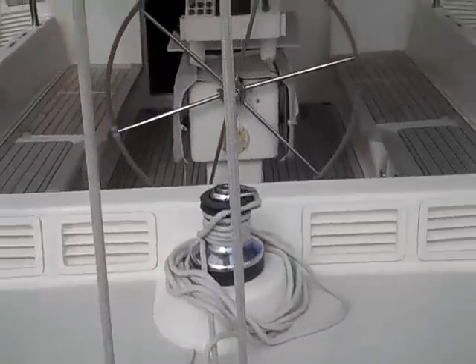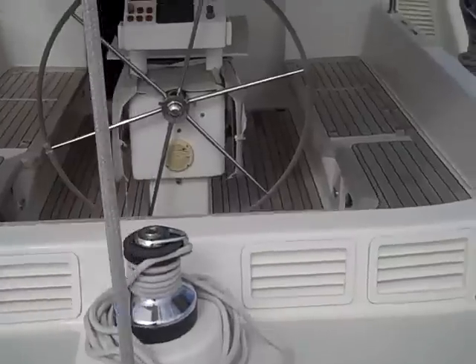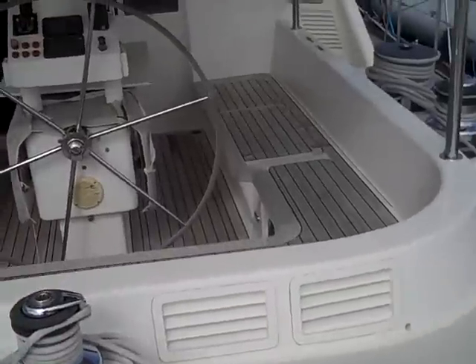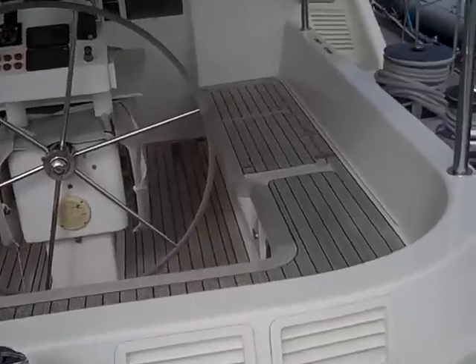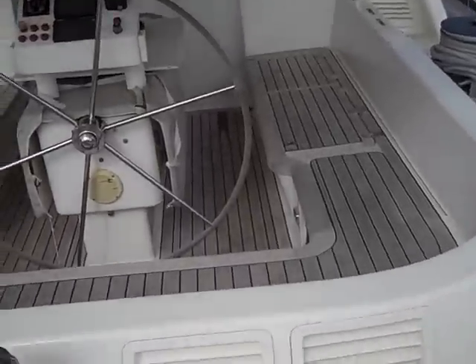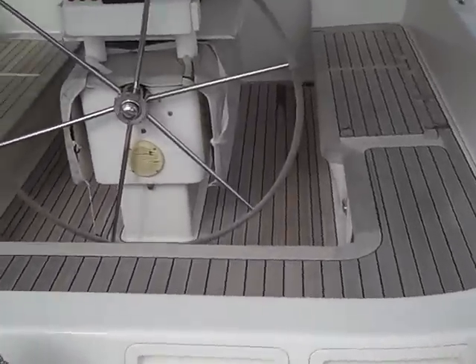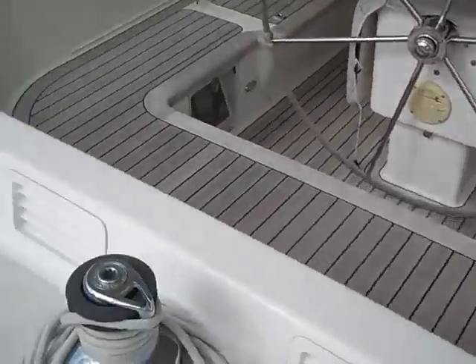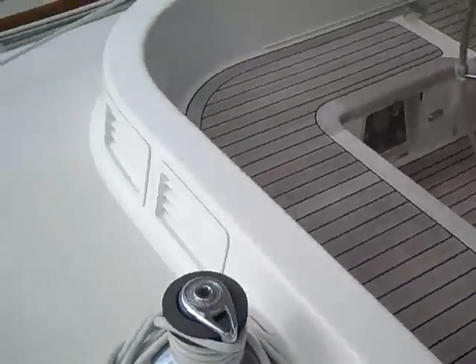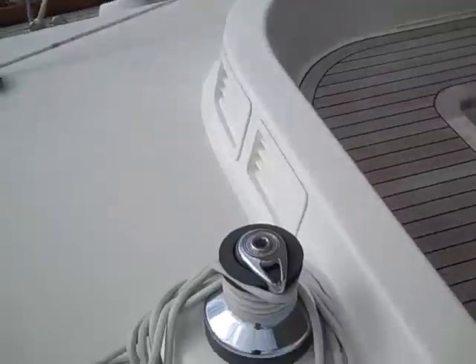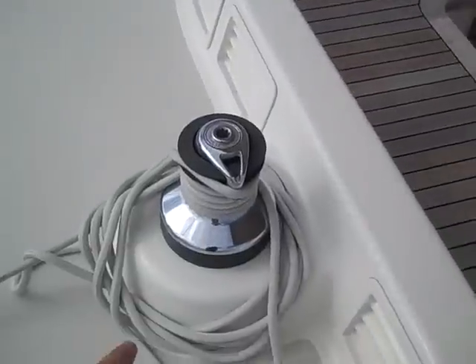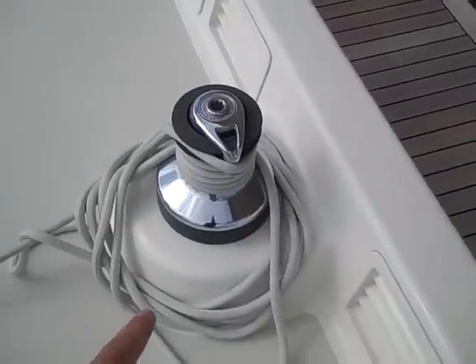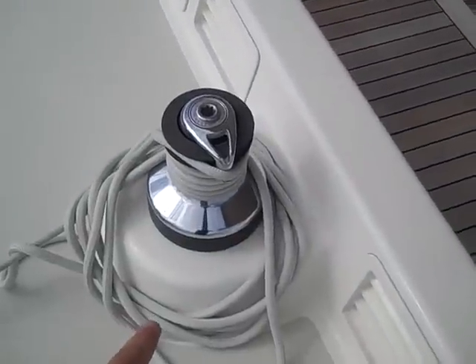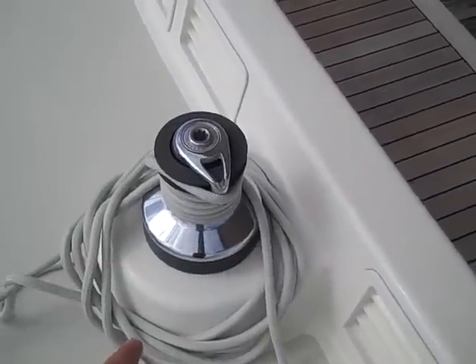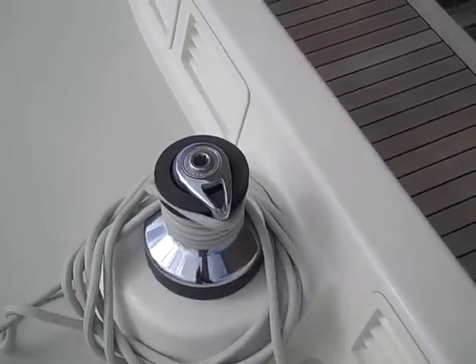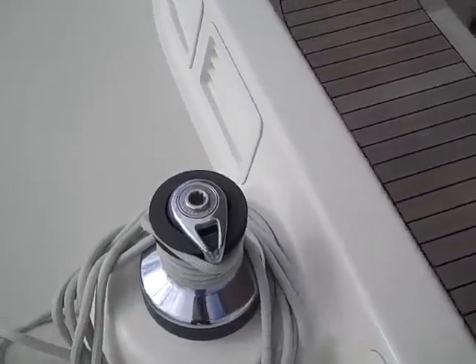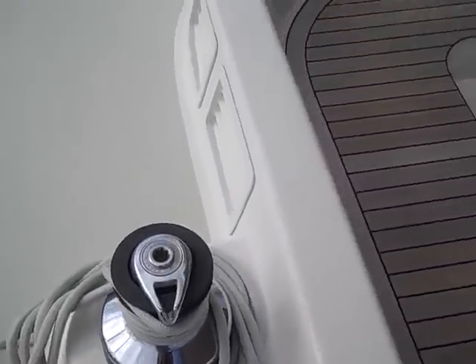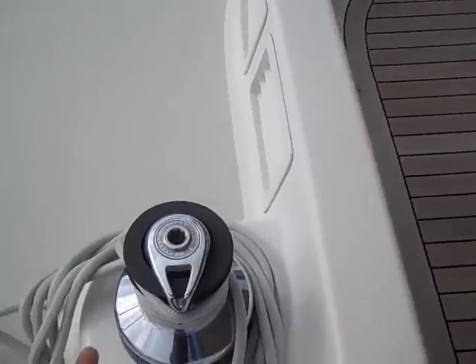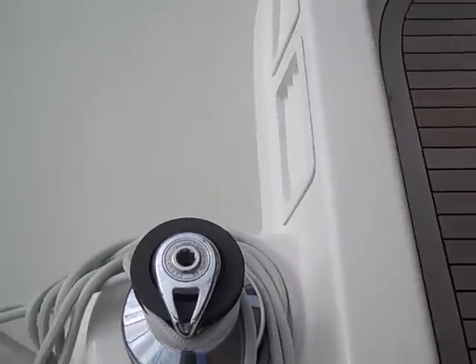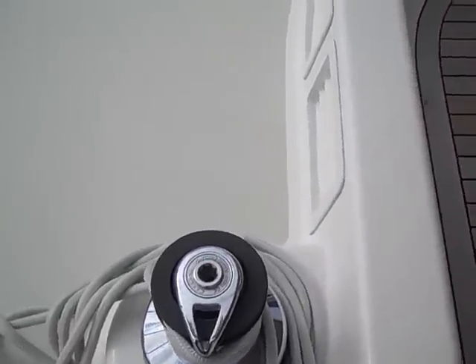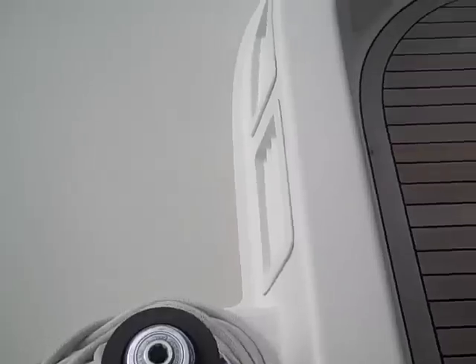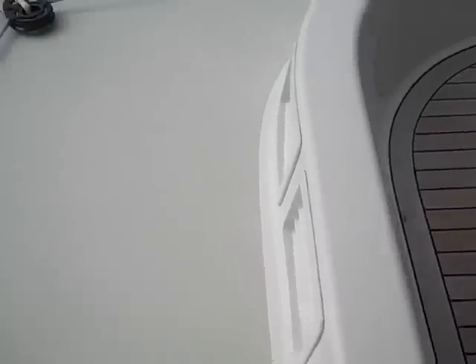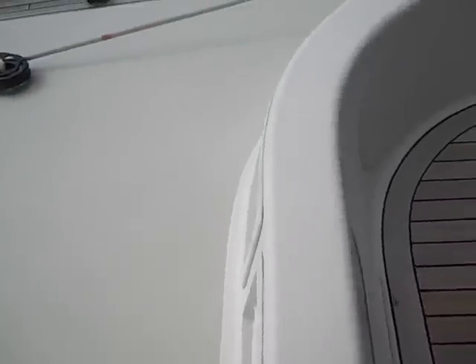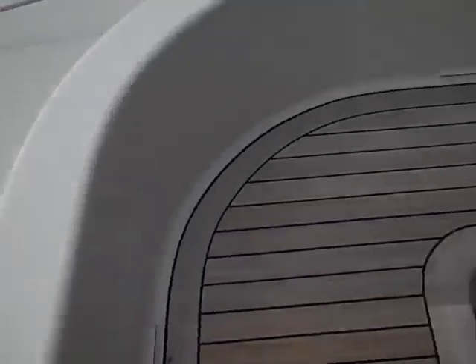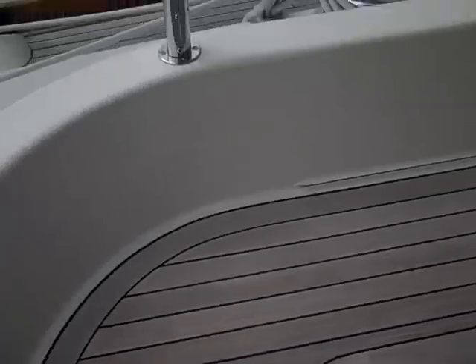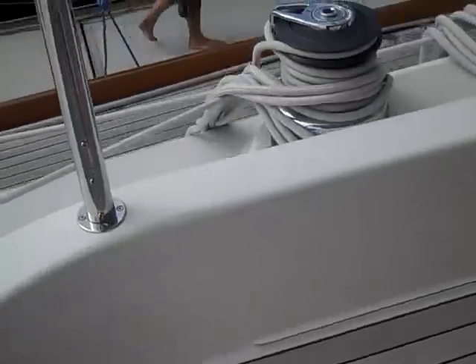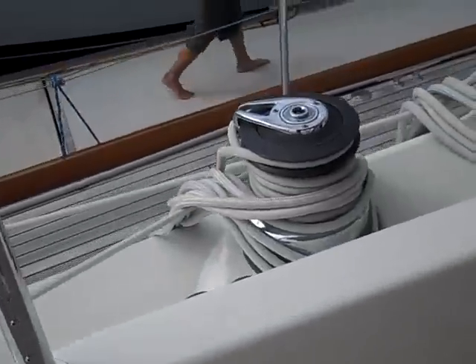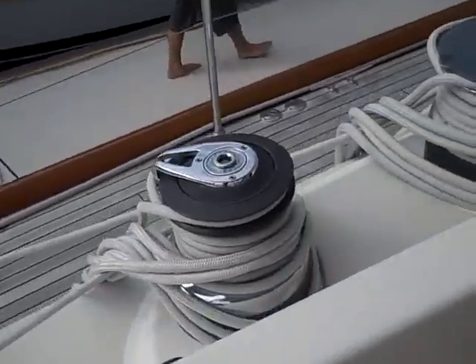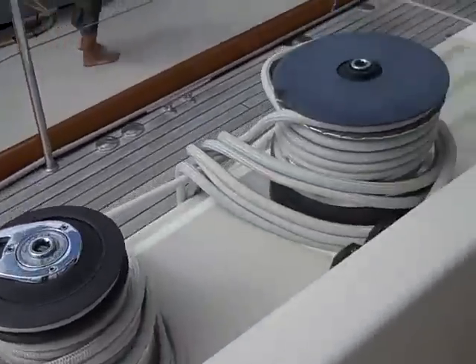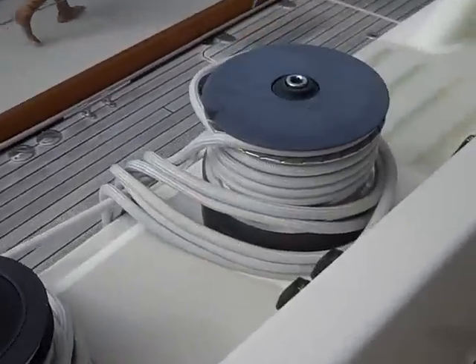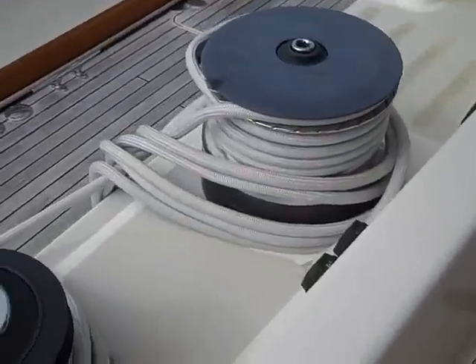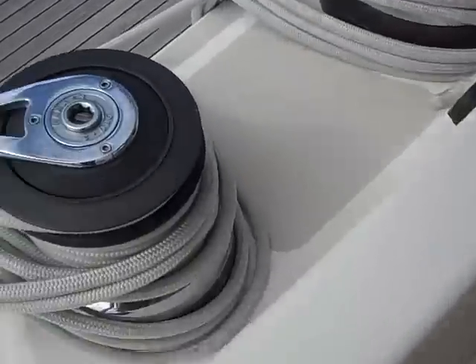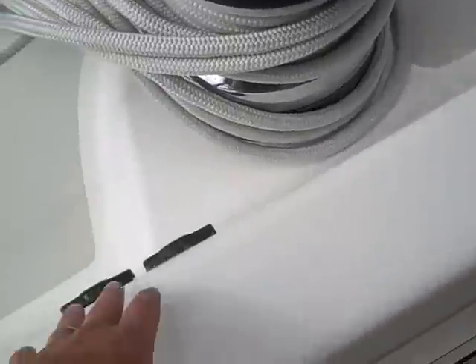Coming up into the cockpit, we're looking at the traveler winch right here. This is a manual traveler winch where our main sheet and general winches are located here.